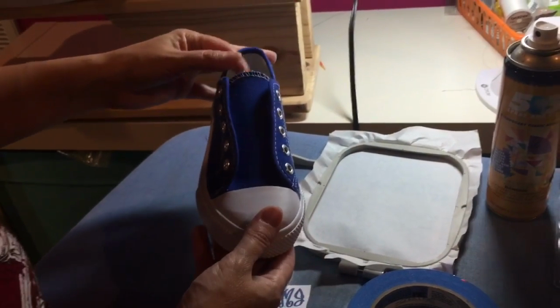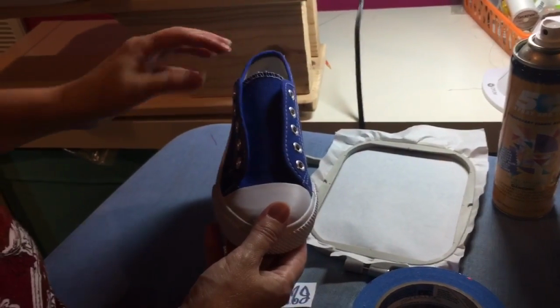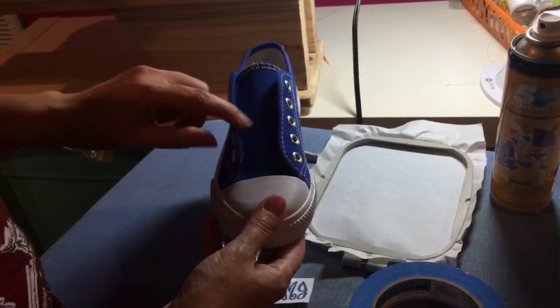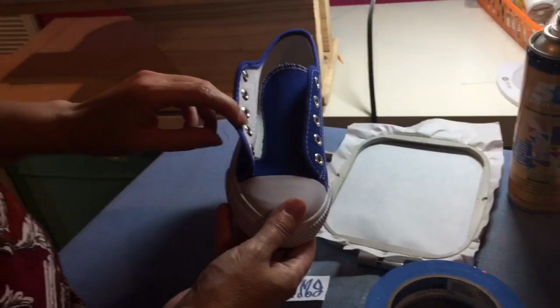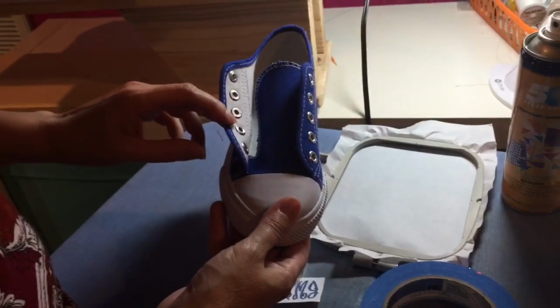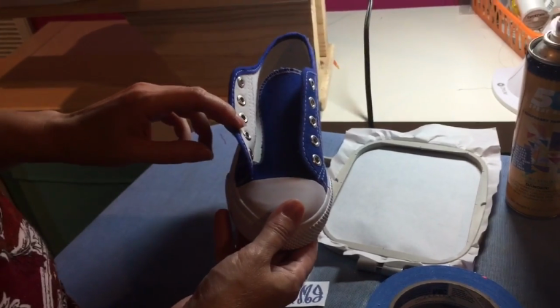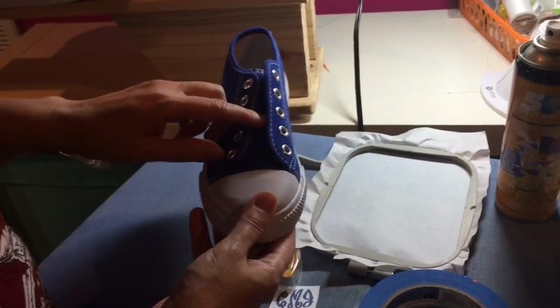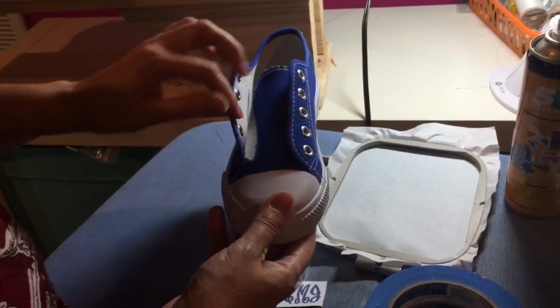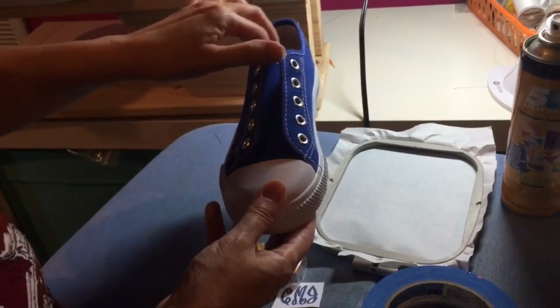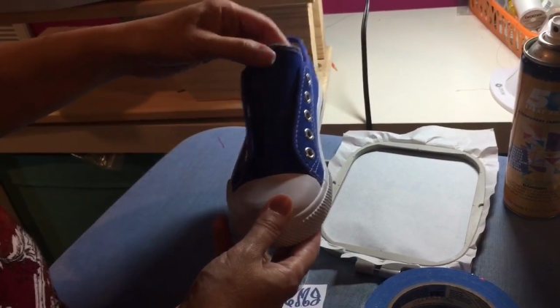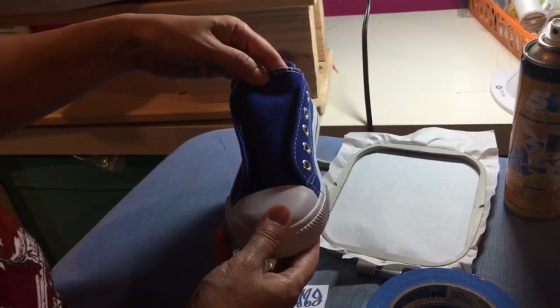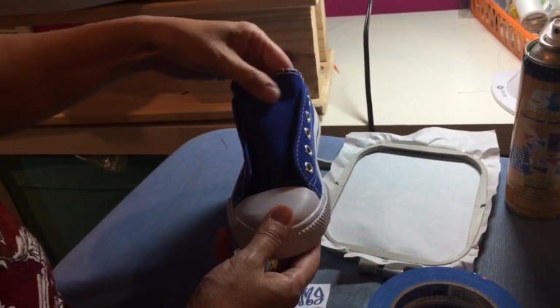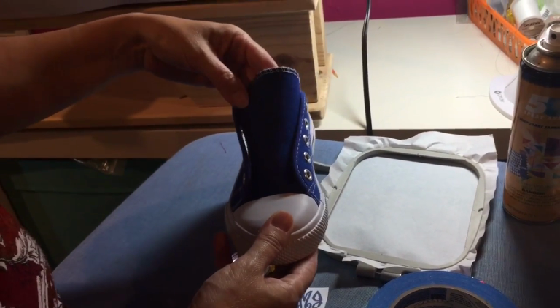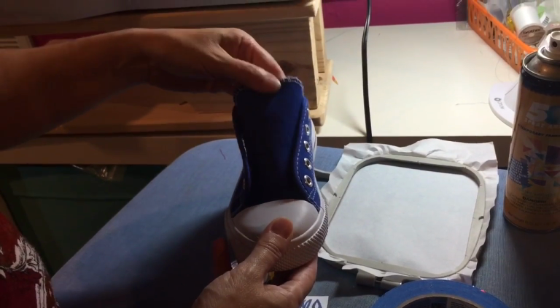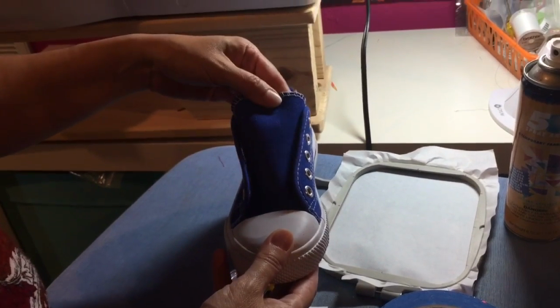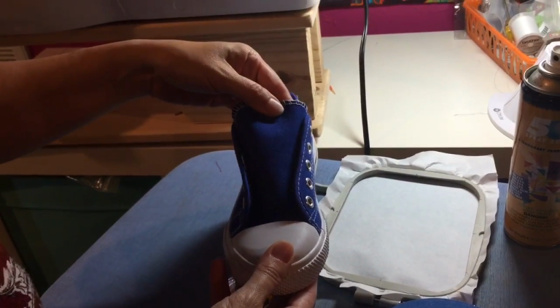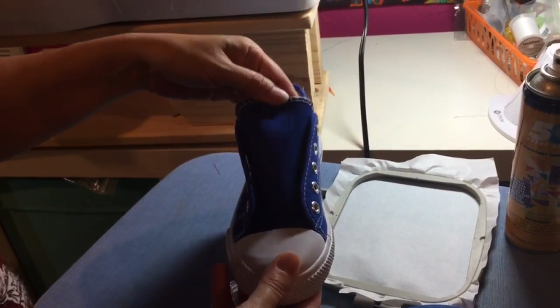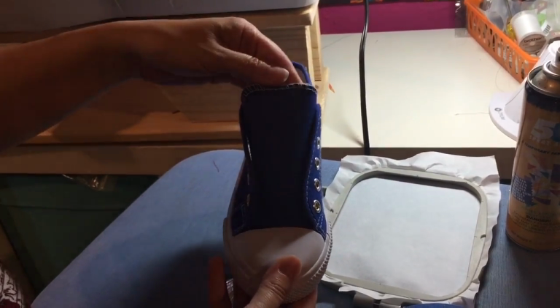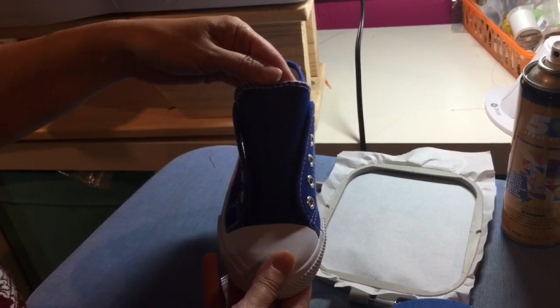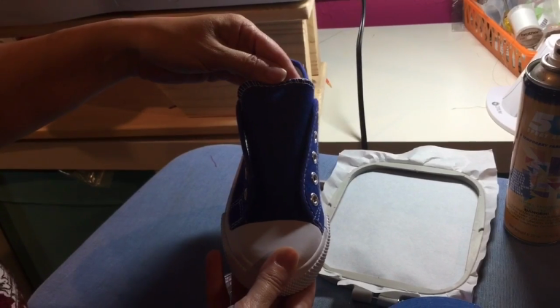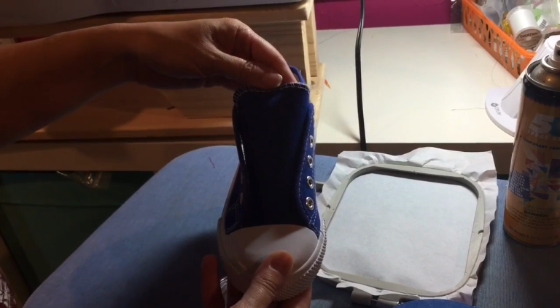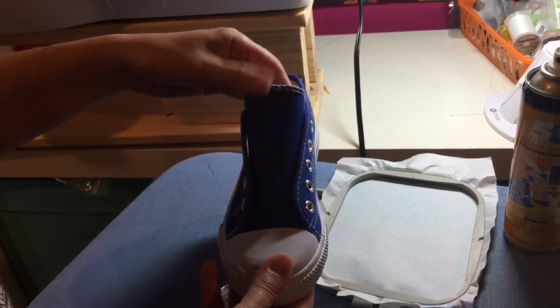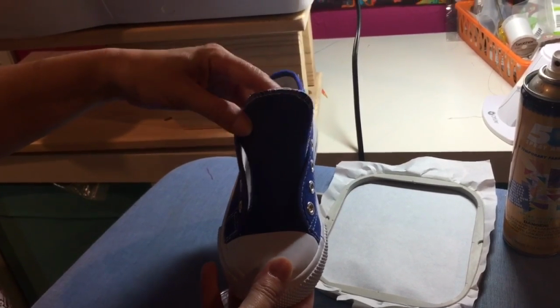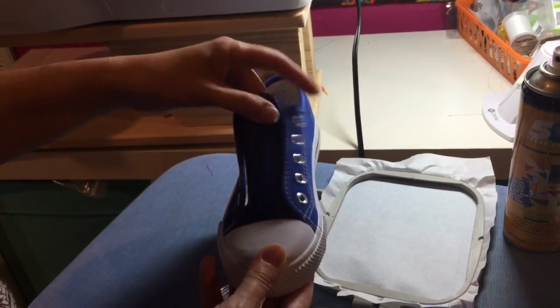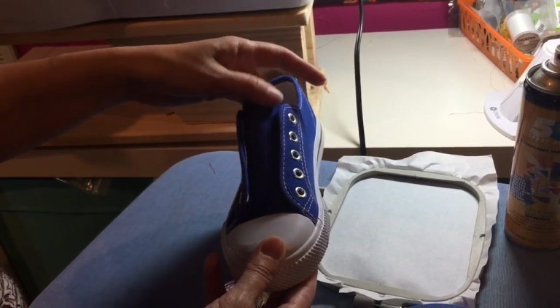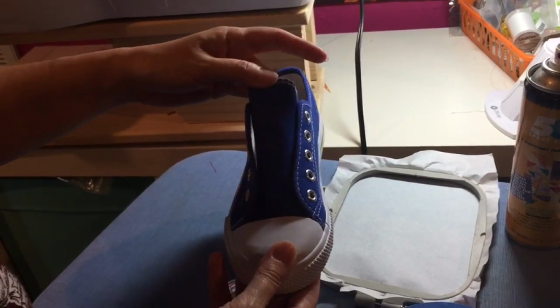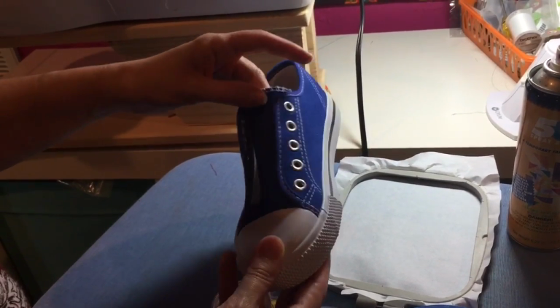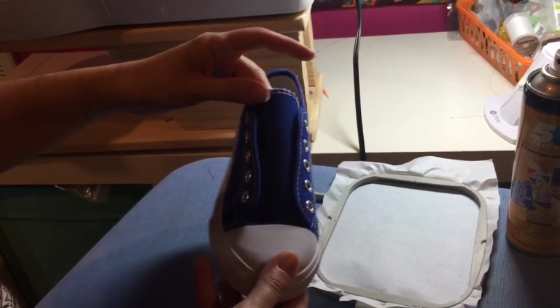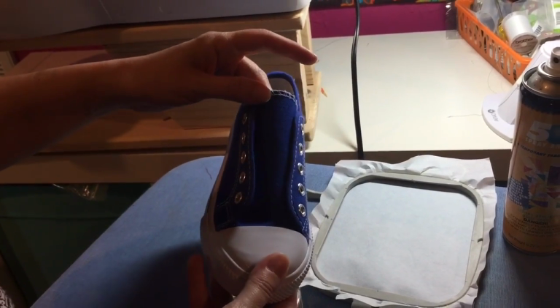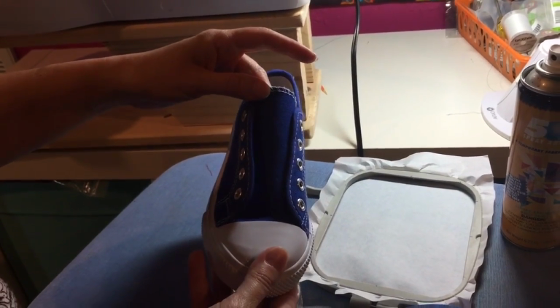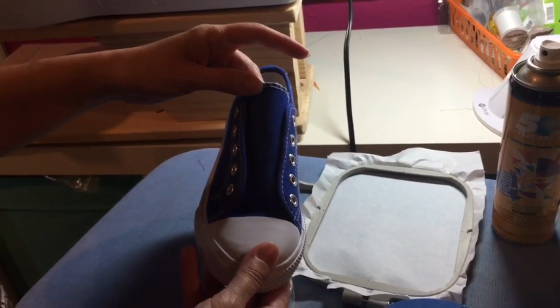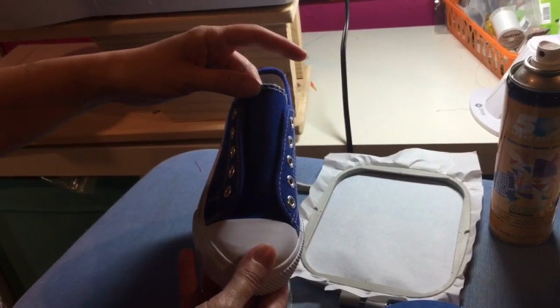The first thing you do after you take off the shoelaces from the shoe: if your shoe has a label on it, go ahead and remove it. Use a seam ripper to remove it carefully. I actually bought a generic pair of shoes — they don't have a label — and that actually works perfectly.